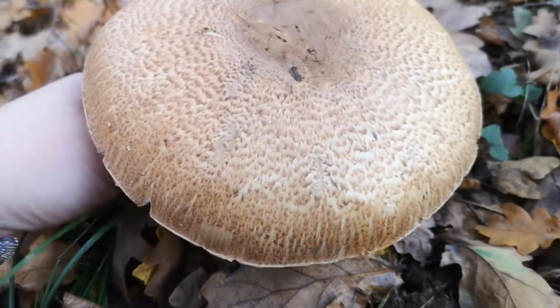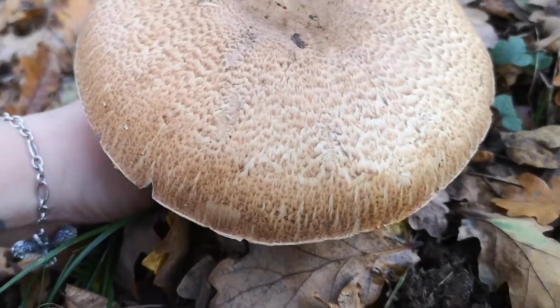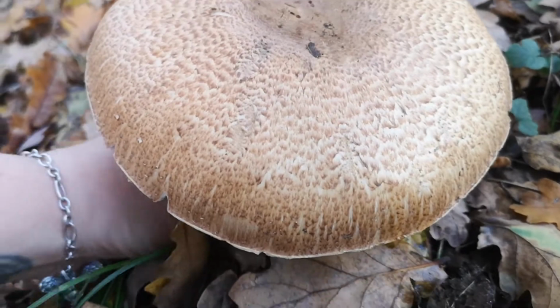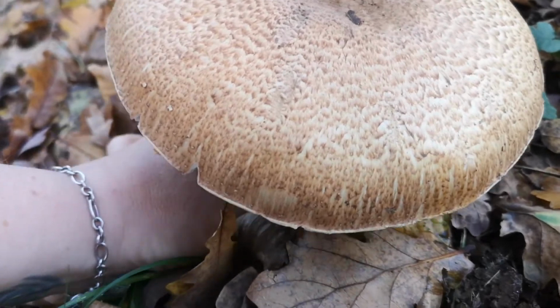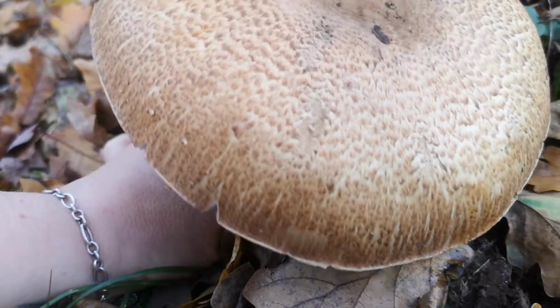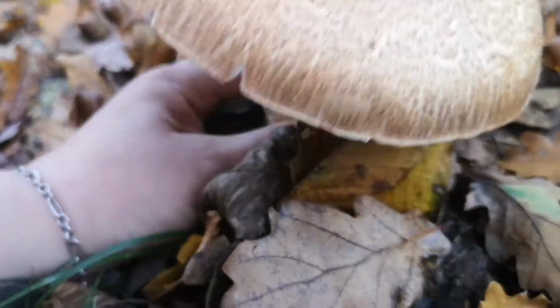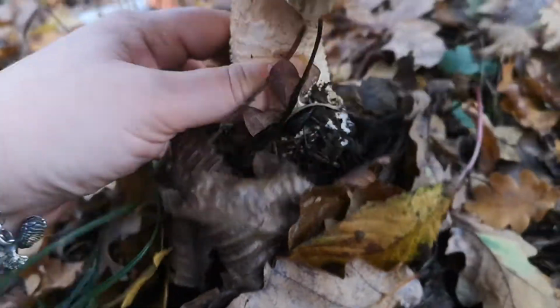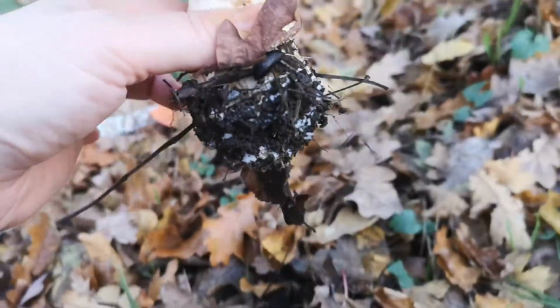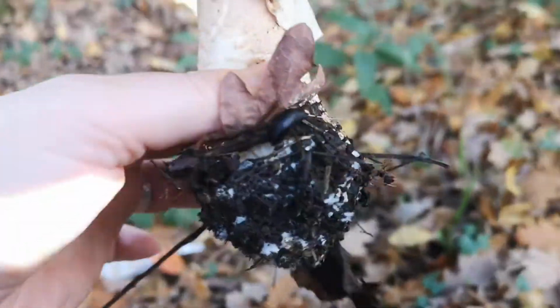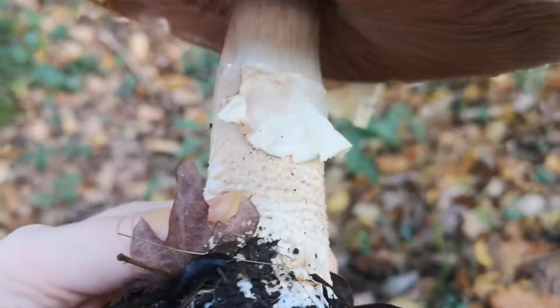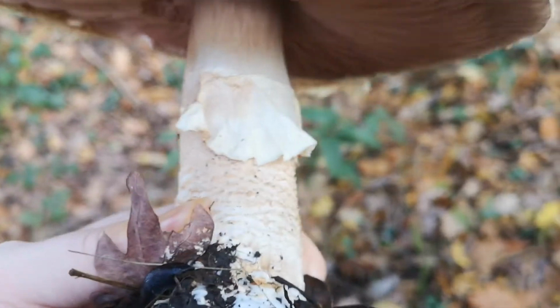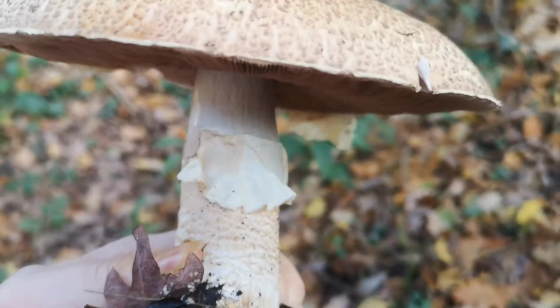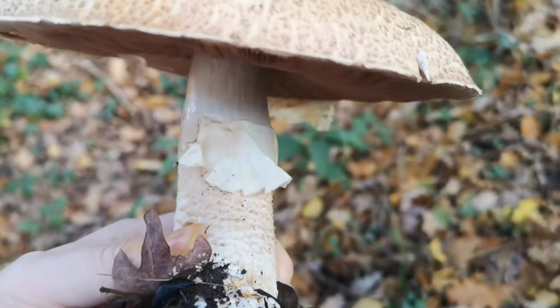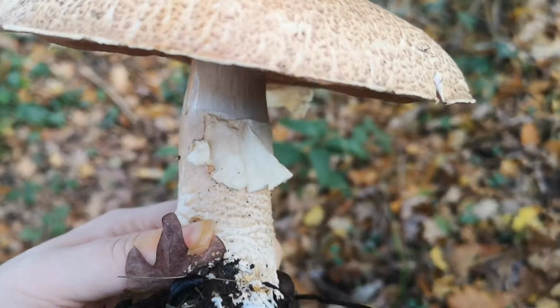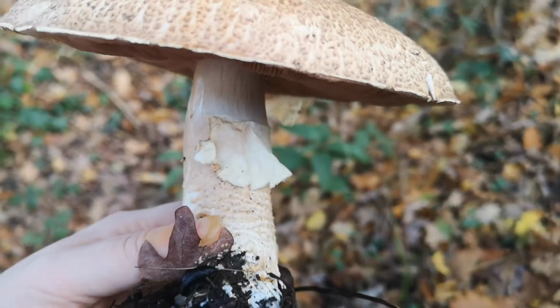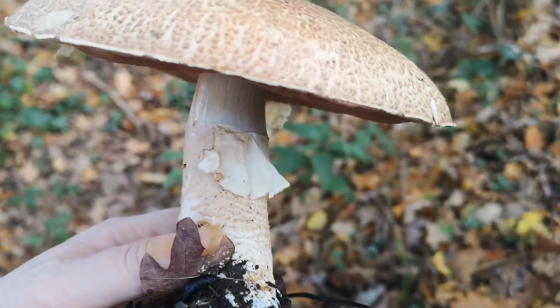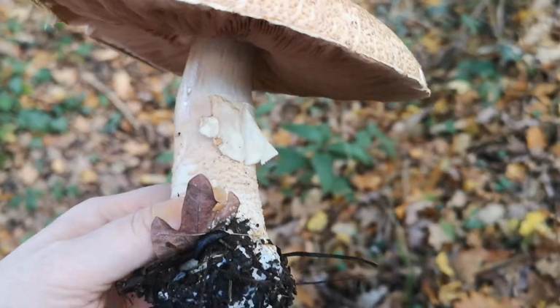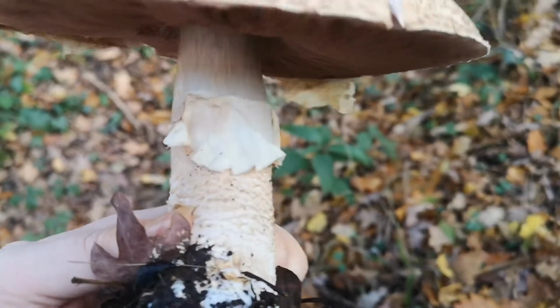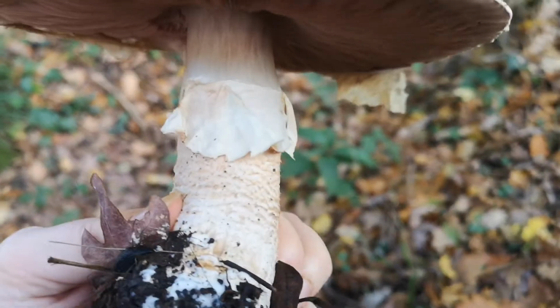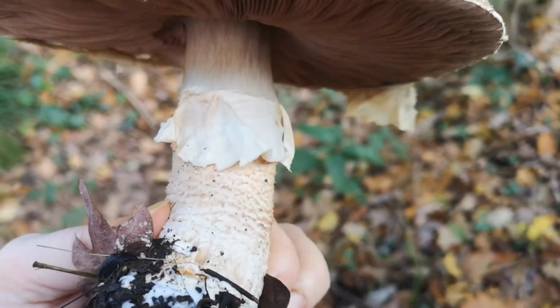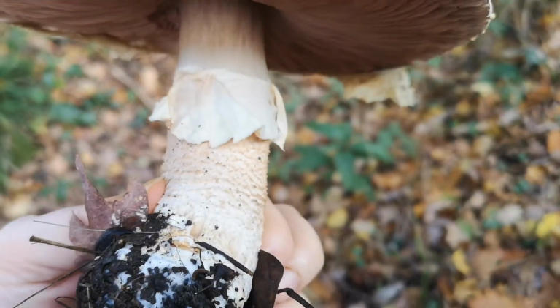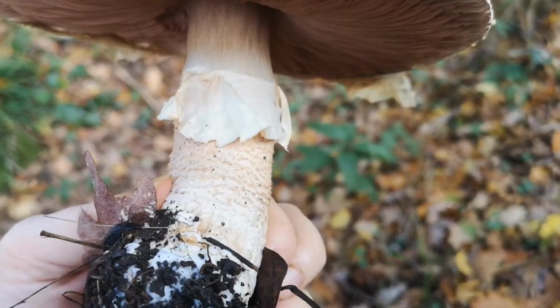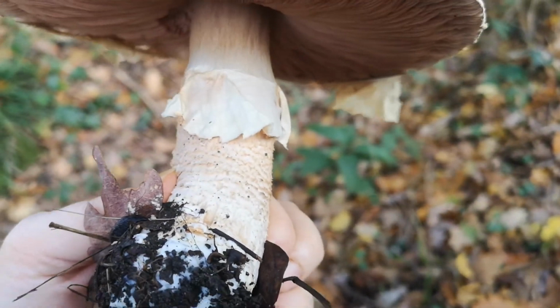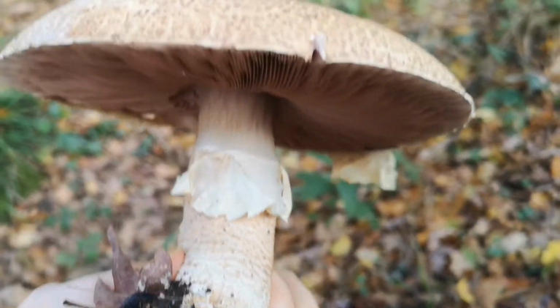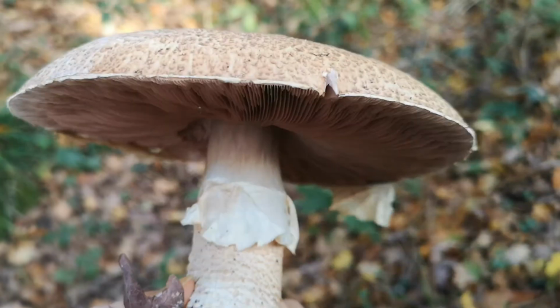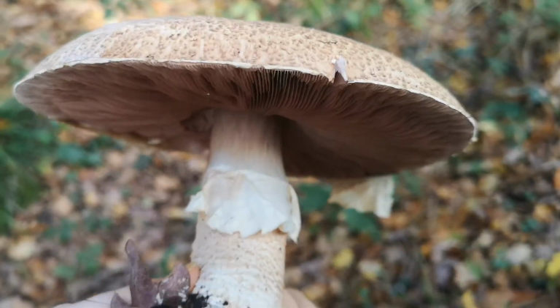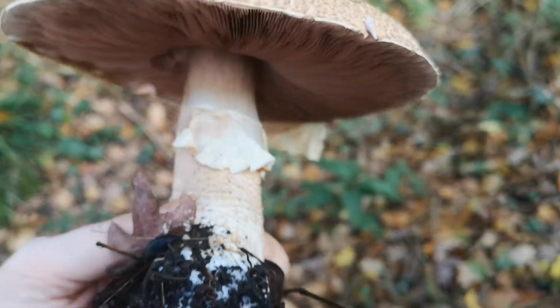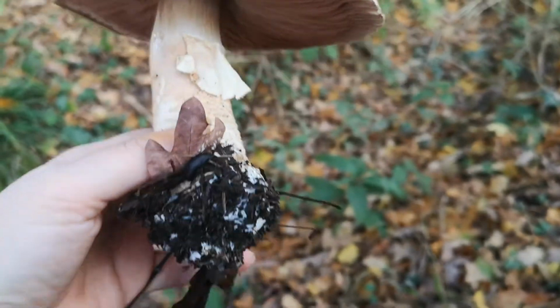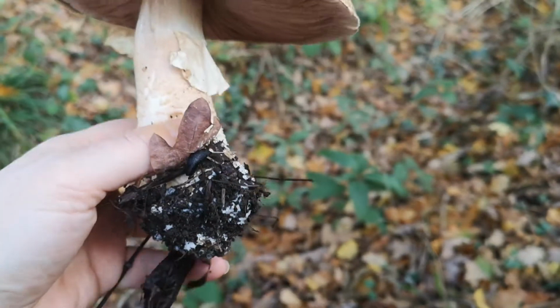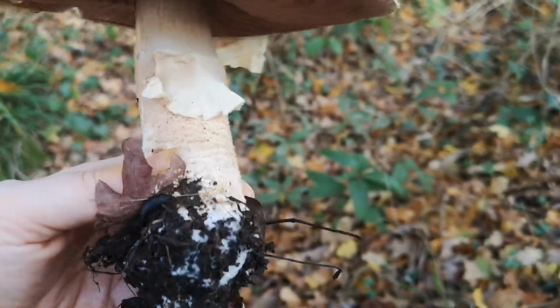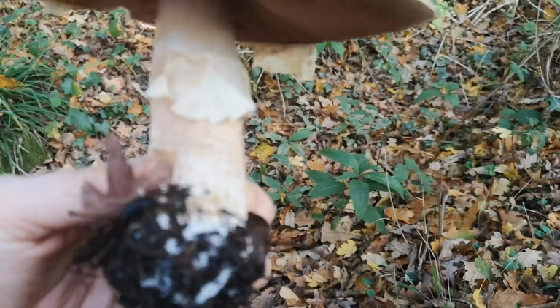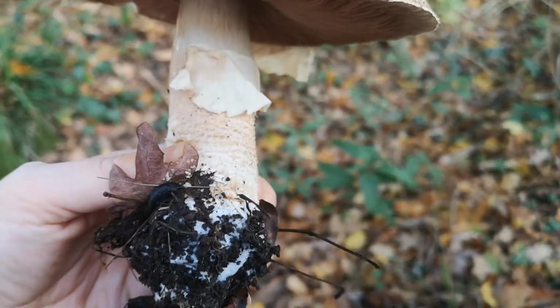I'm going to put my hand underneath and pull the whole thing up. Can you see it's got this lovely big floppy ring, and then scales on the bottom half of the stipe but not on the top half. It's got quite a bulbous looking base.